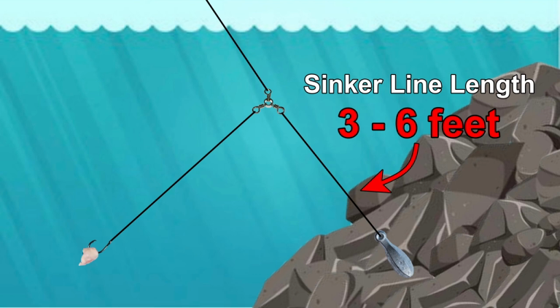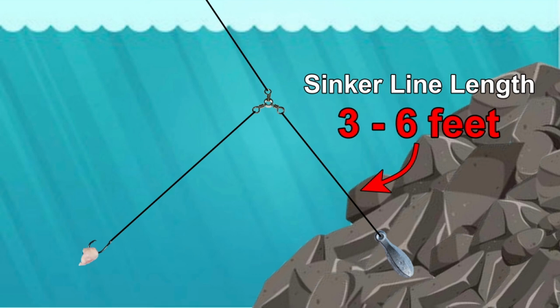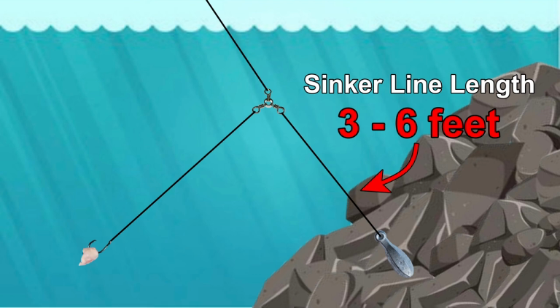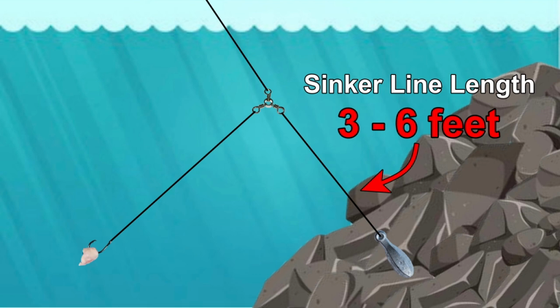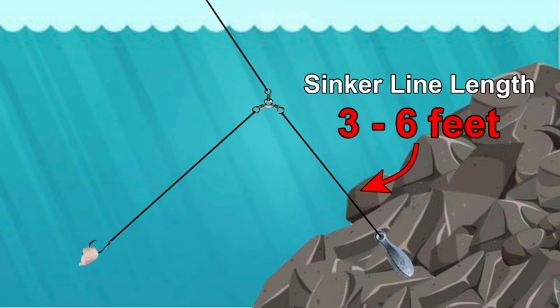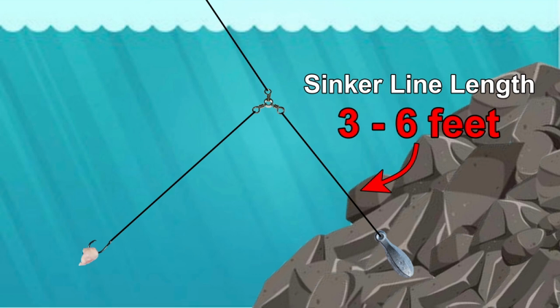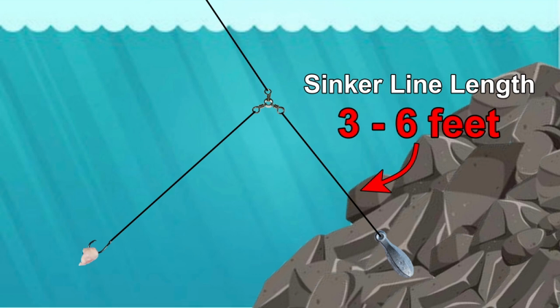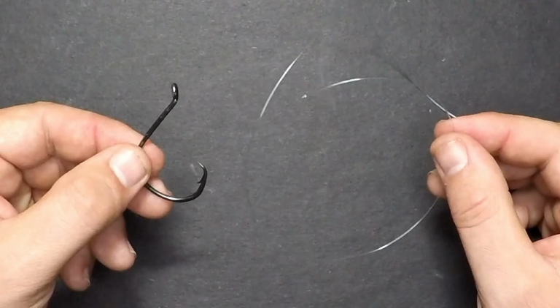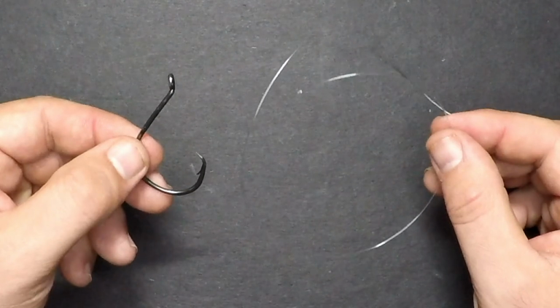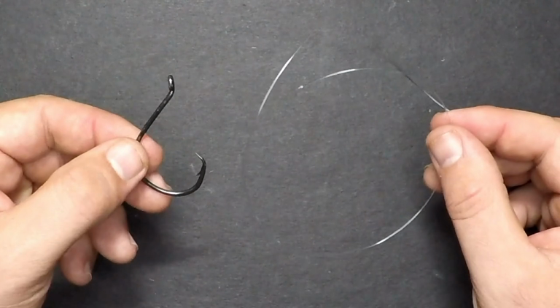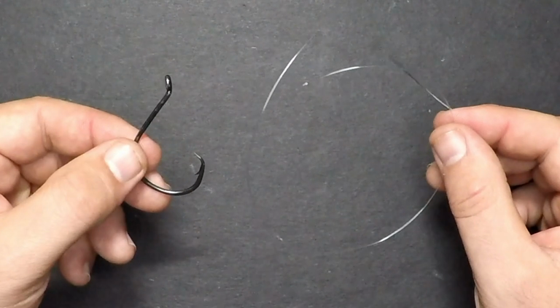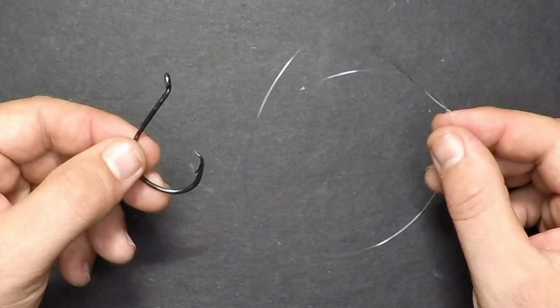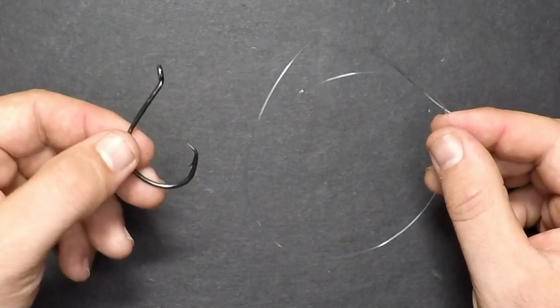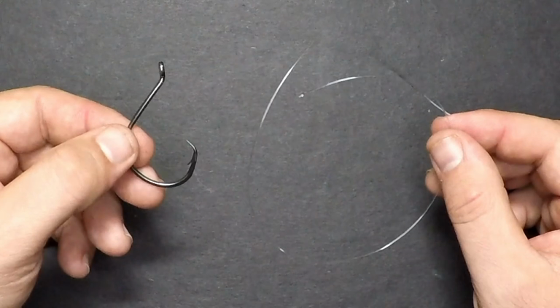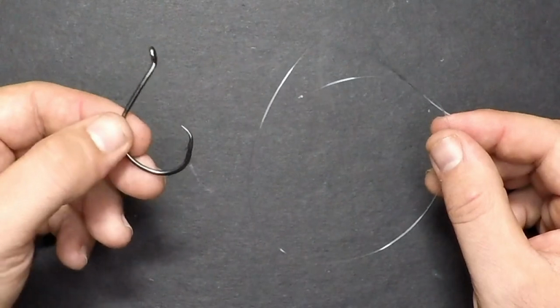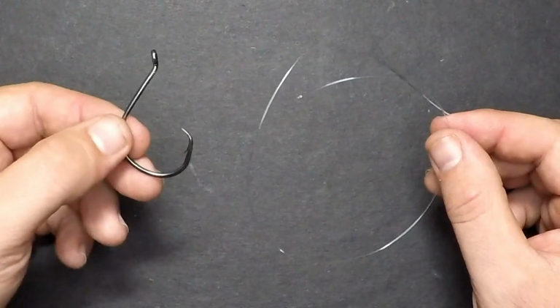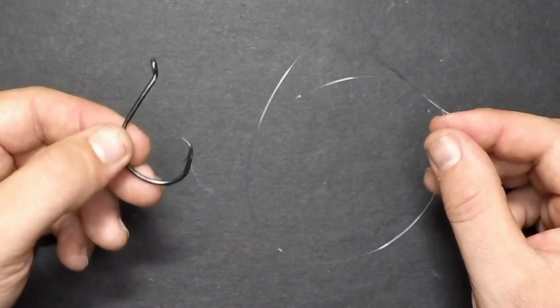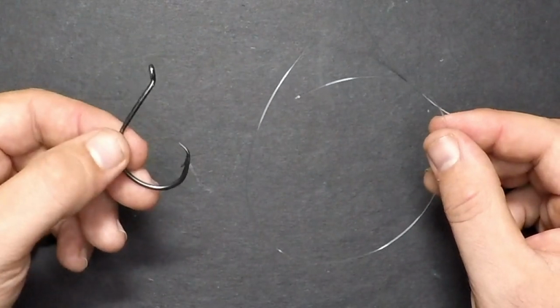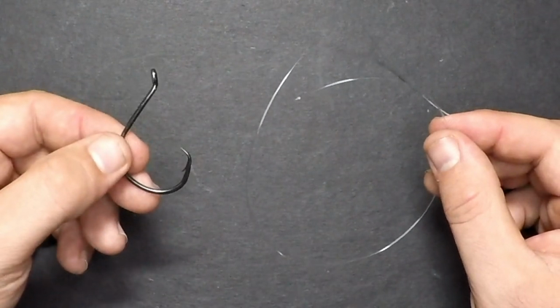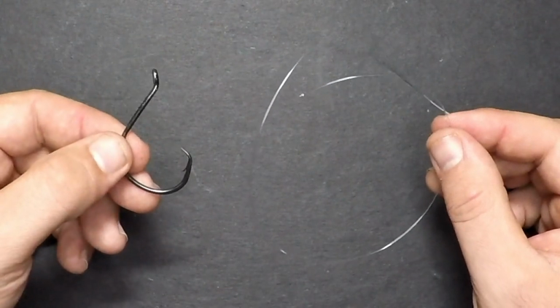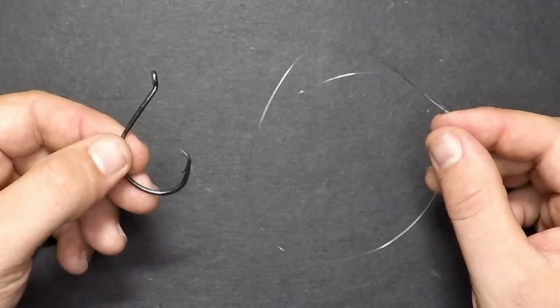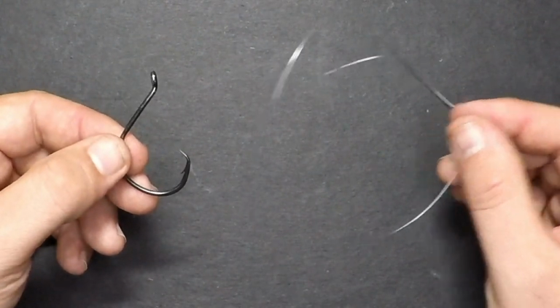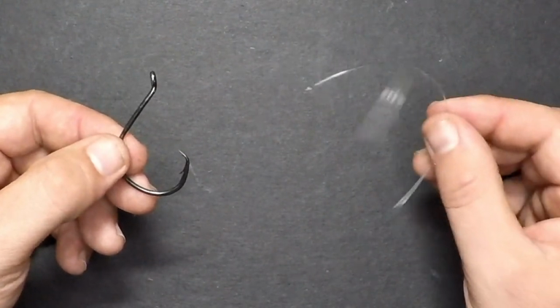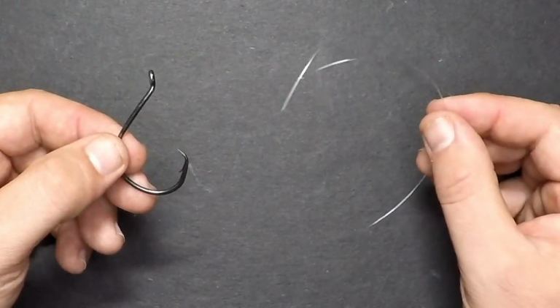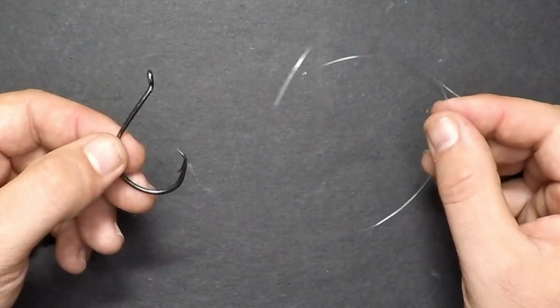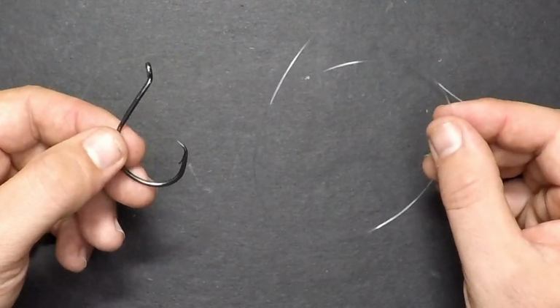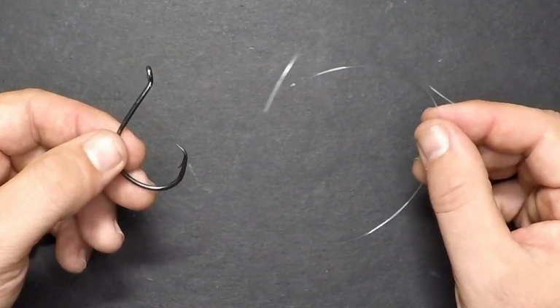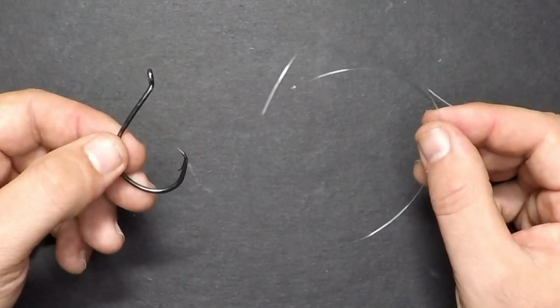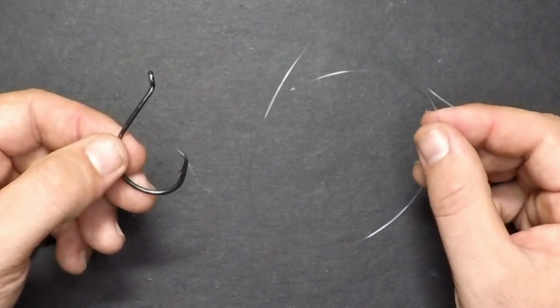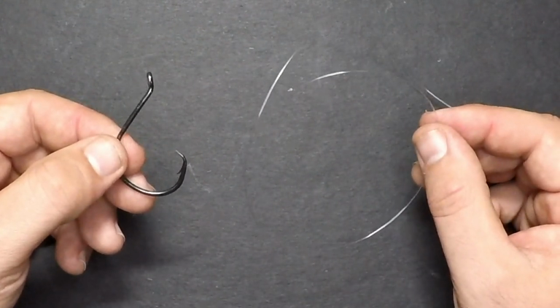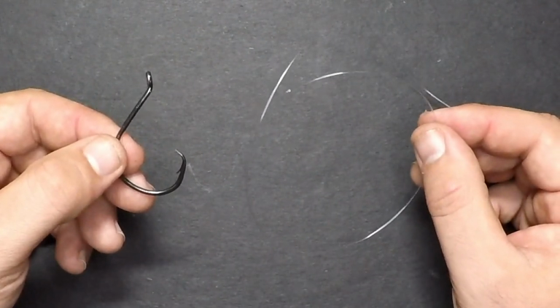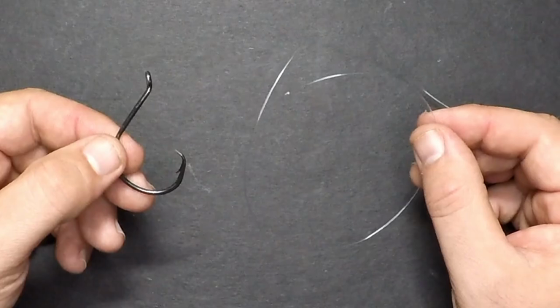The whole point of this rig is to keep your bait elevated in the water column. I recommend you make the sinker line three to six feet so that your bait will be sufficiently suspended above structure. Next is going to be the leader, and I'm going to be using an 8-odd circle hook tied to 30-pound test line using what's called a uni-snell knot.